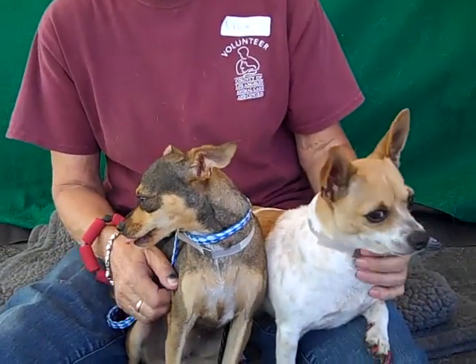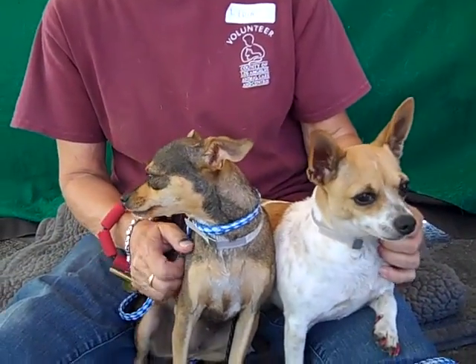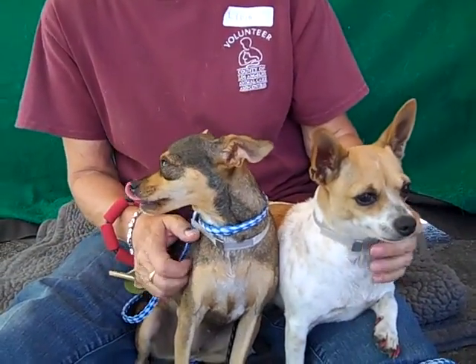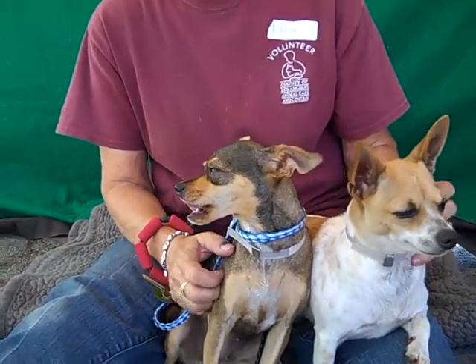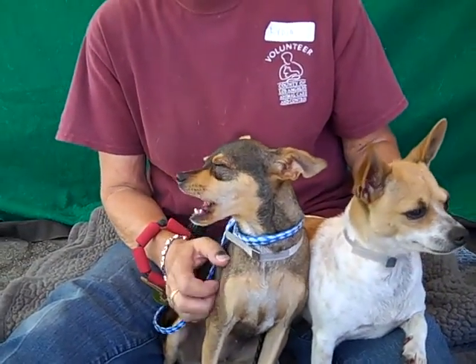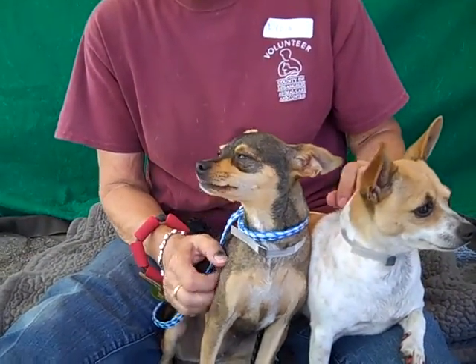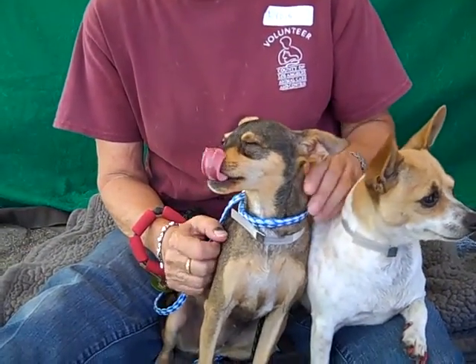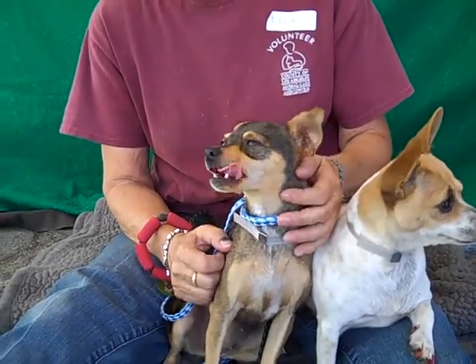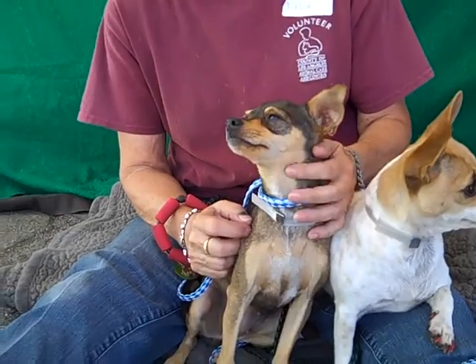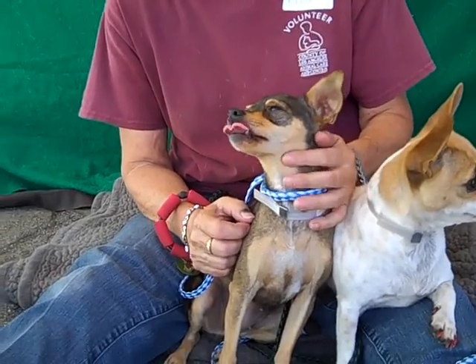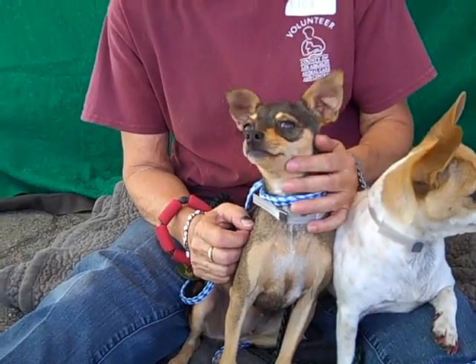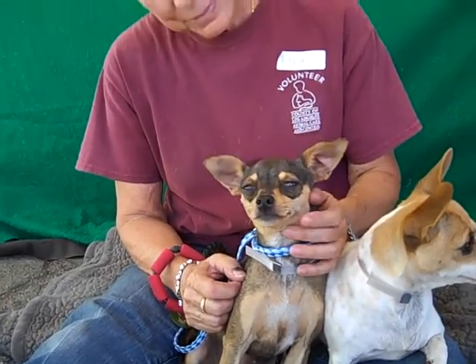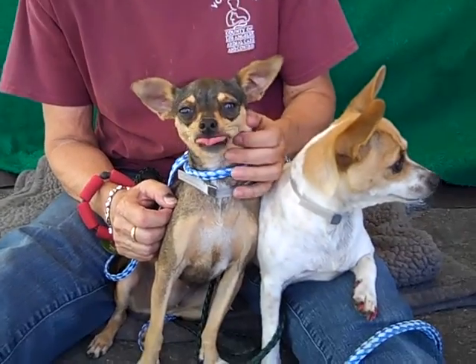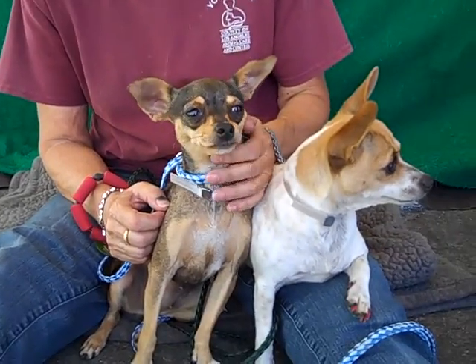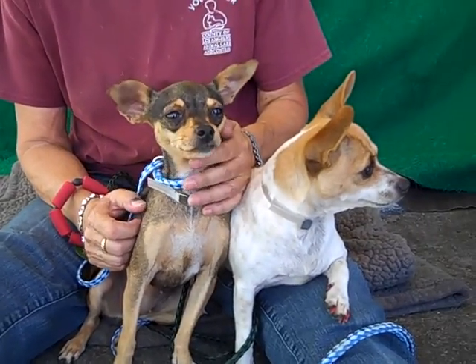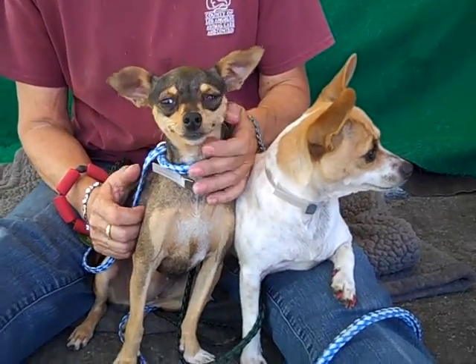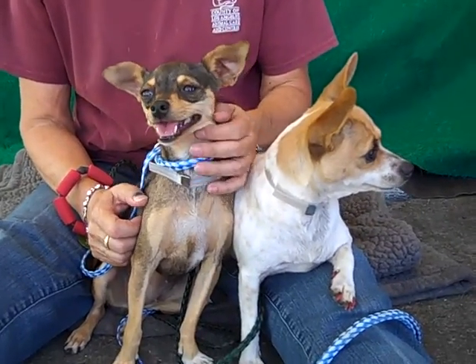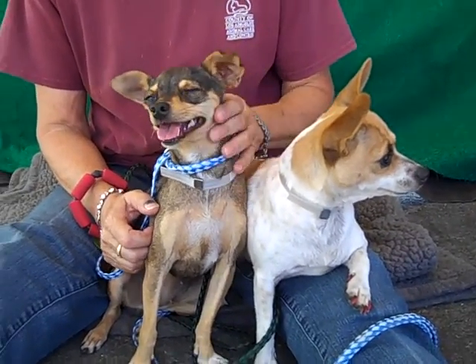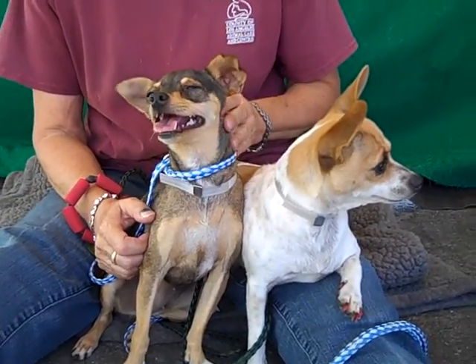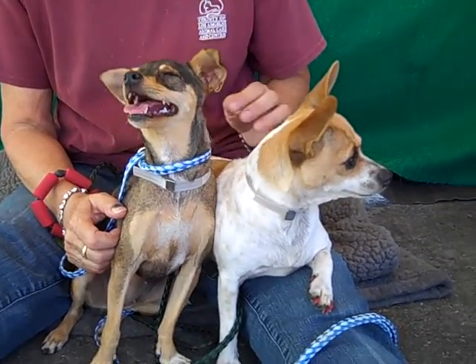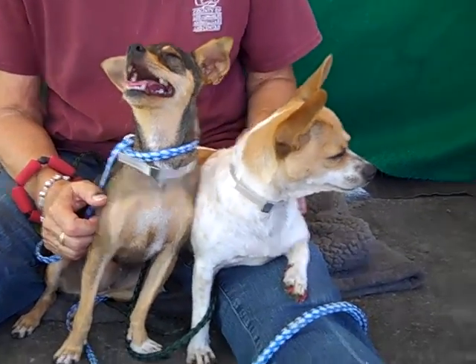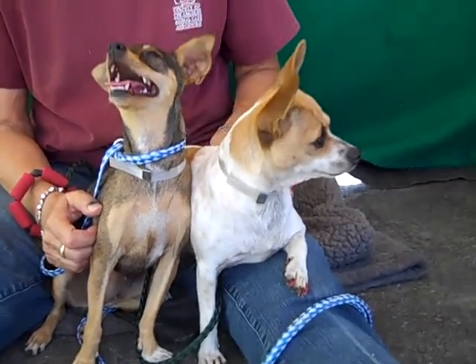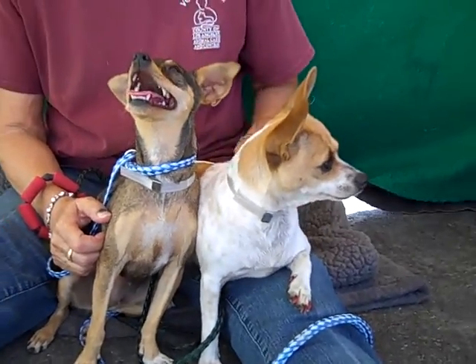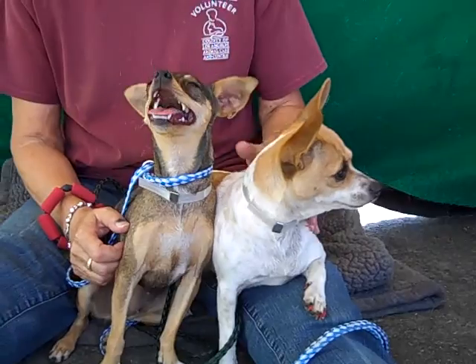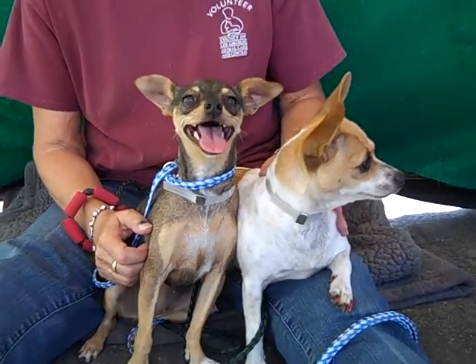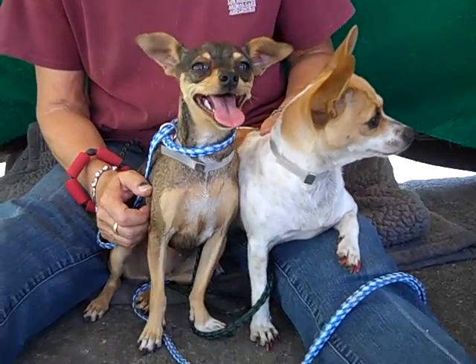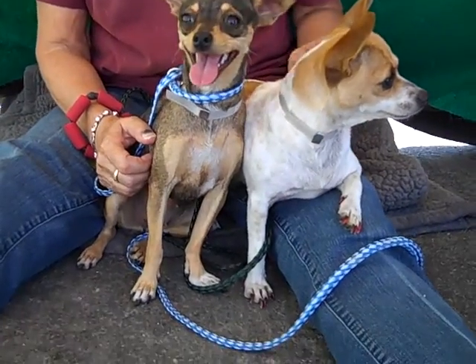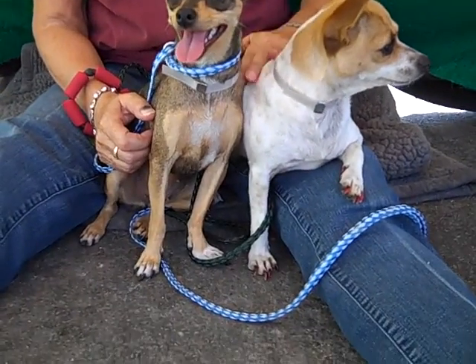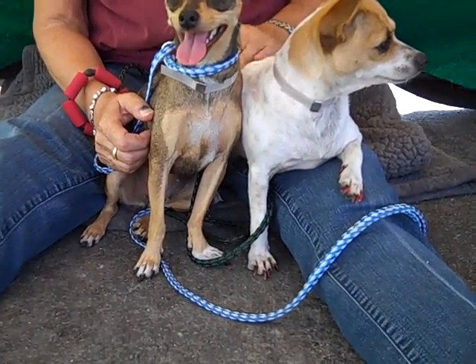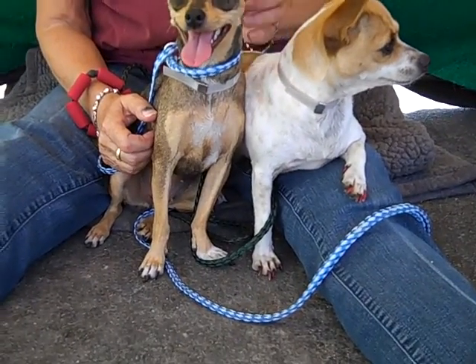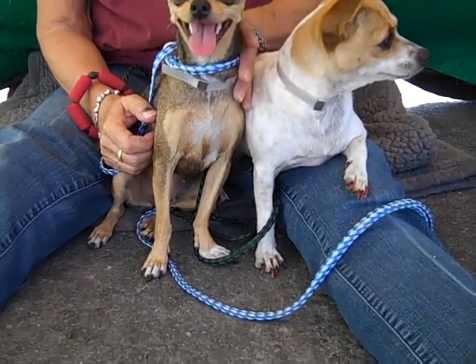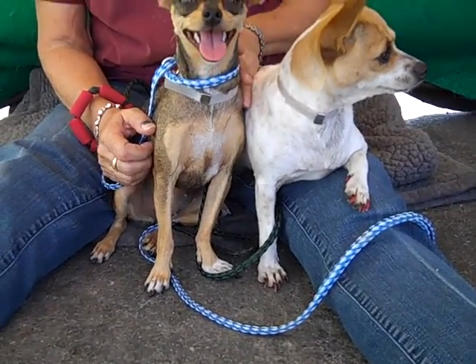These girls are amazing — they've captured my heart already. Pepsi is 6 pounds and Sprite is 7 pounds. They're both very small, good sizes for condos or apartments.